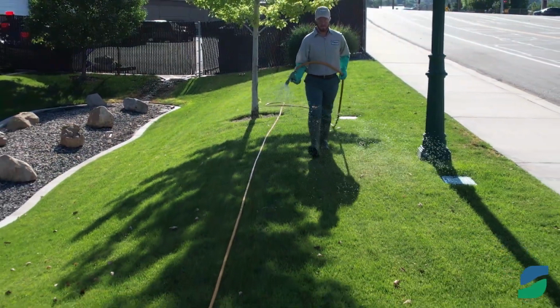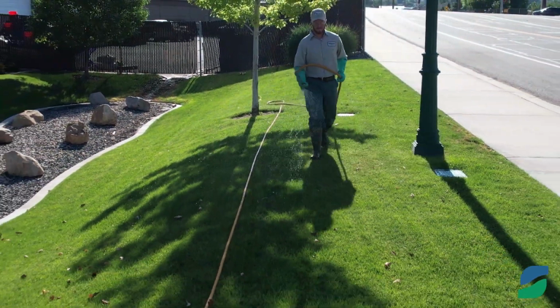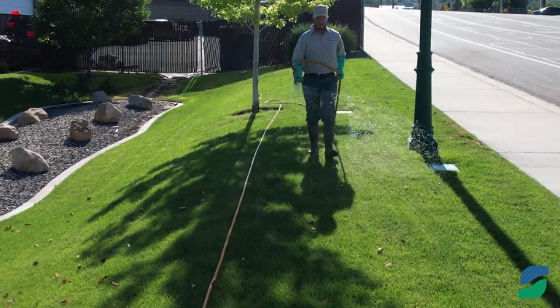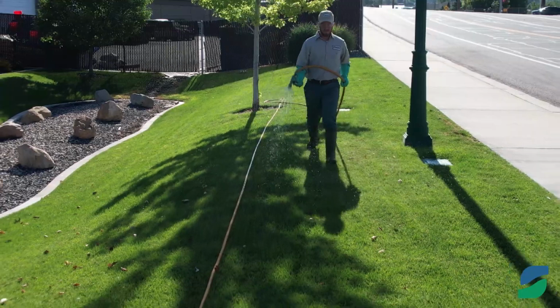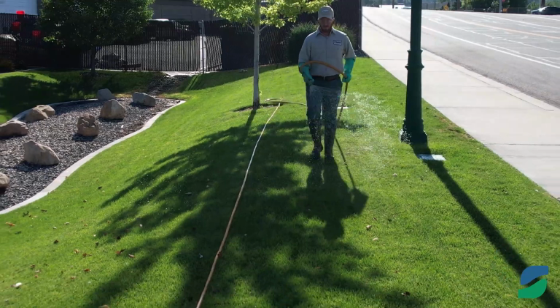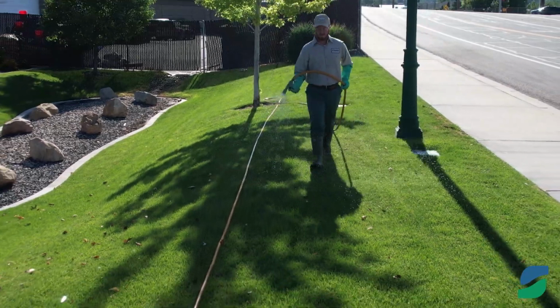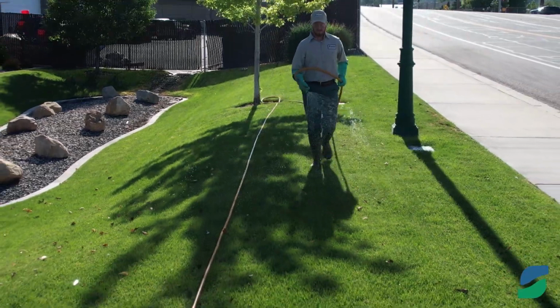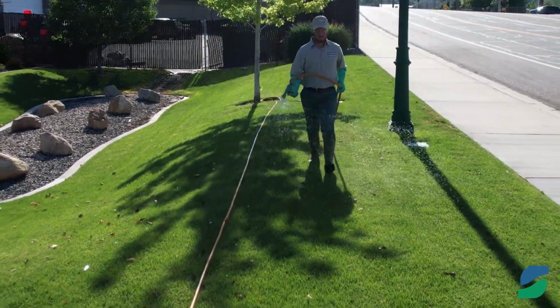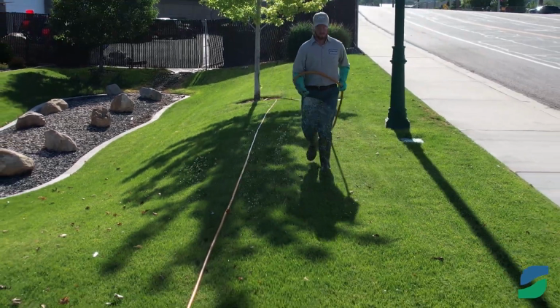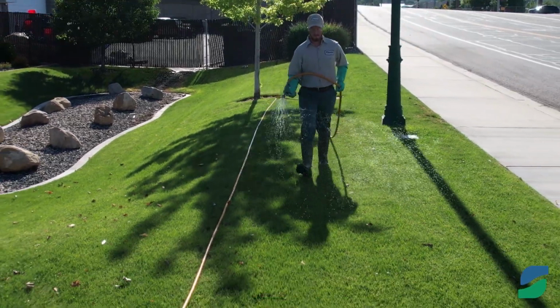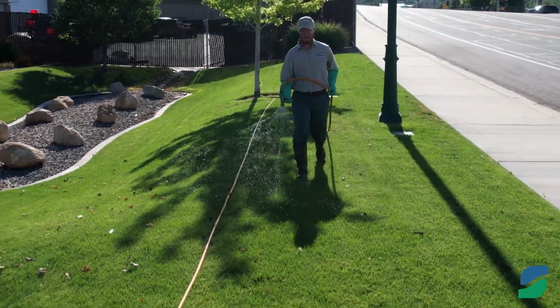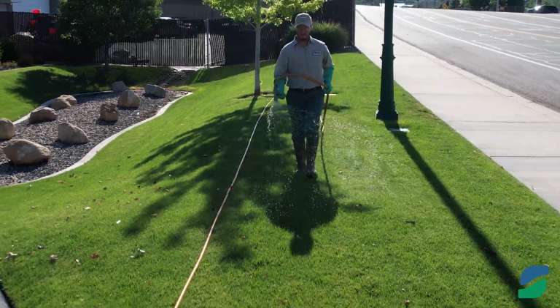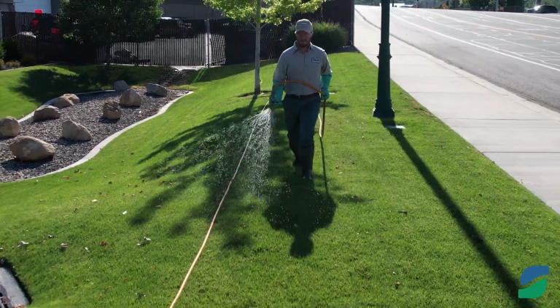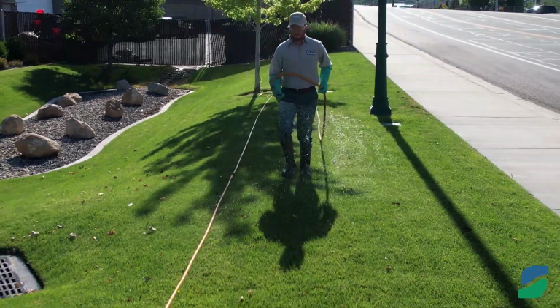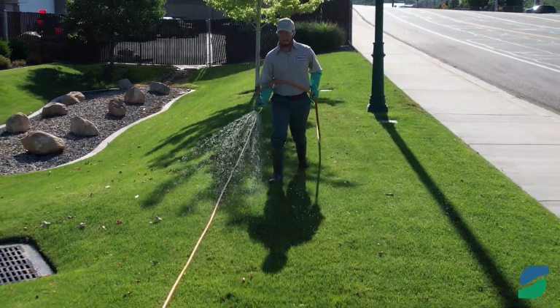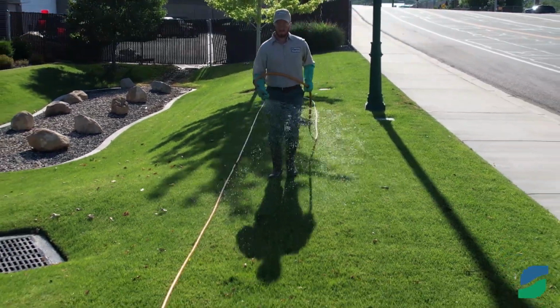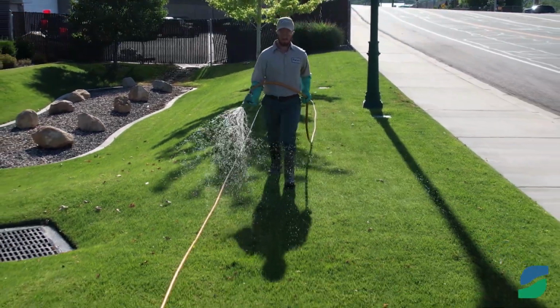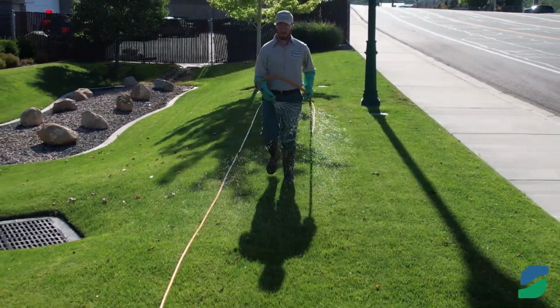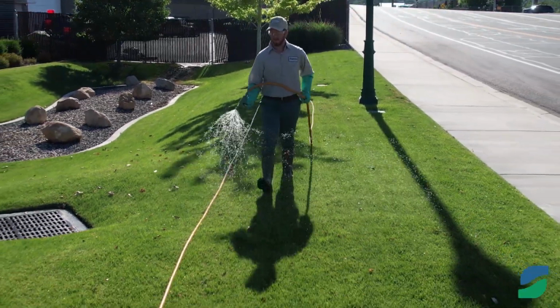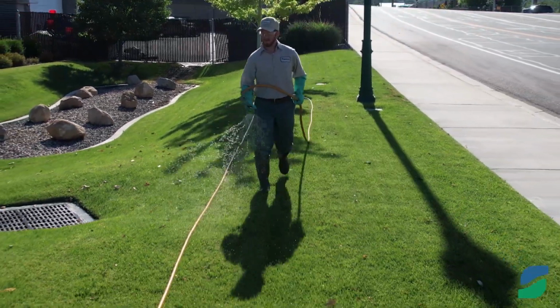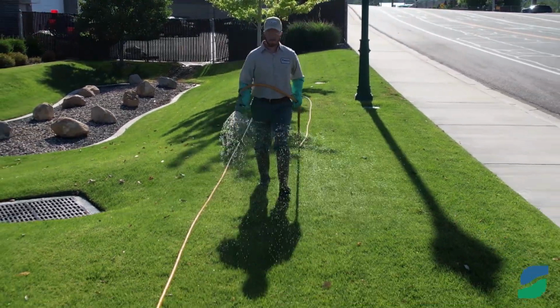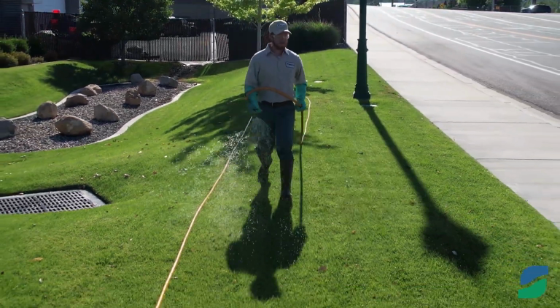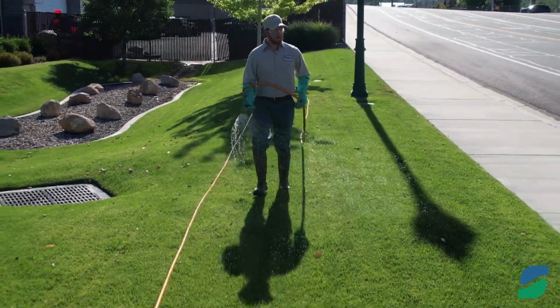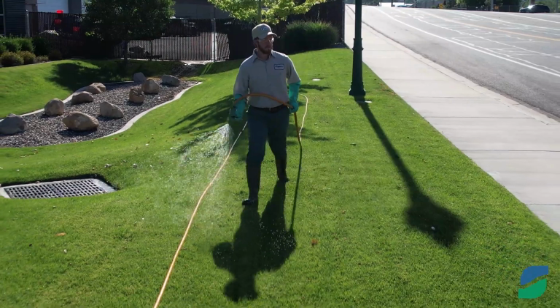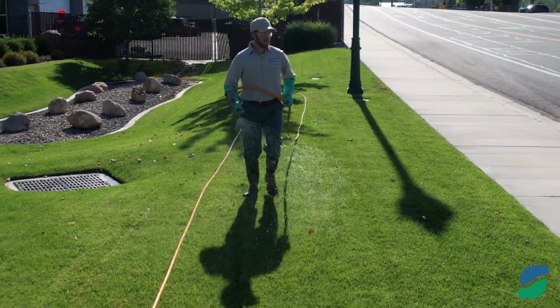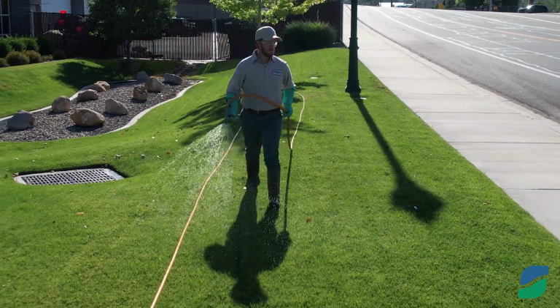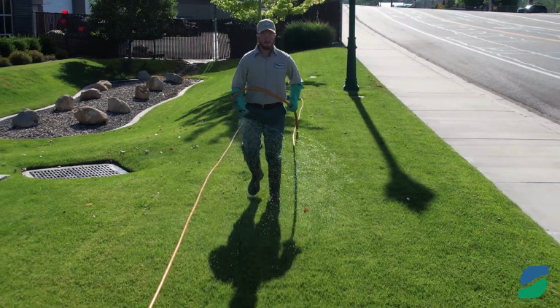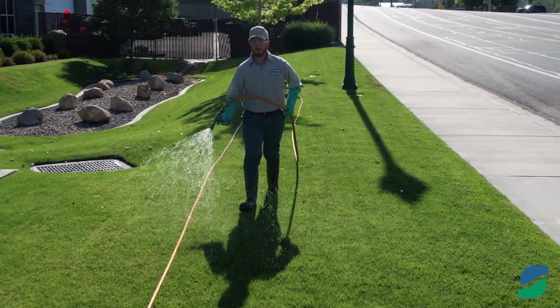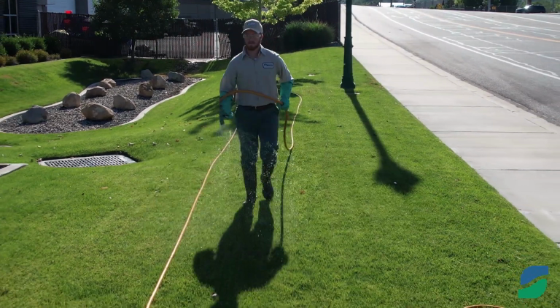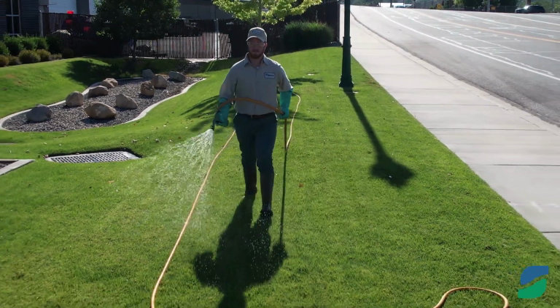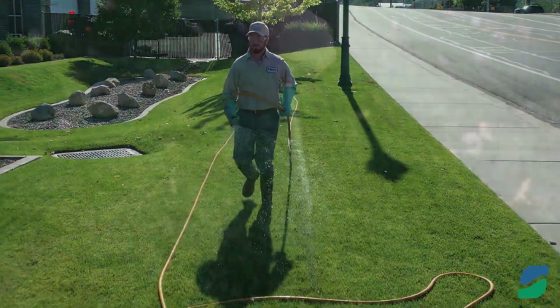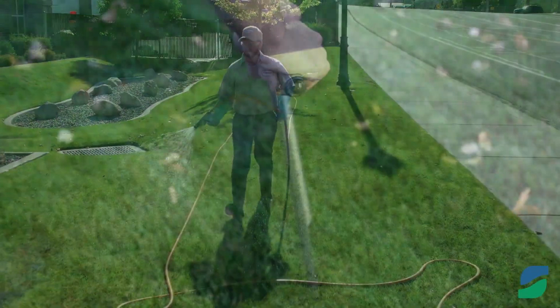Second, you can start fertilizing your lawn in March once the snow melts, and don't worry if it snows again after you fertilize because it won't hurt the lawn — it'll actually help water it.